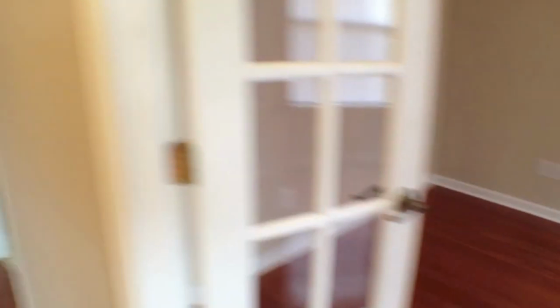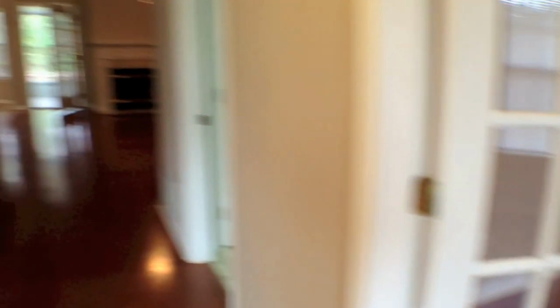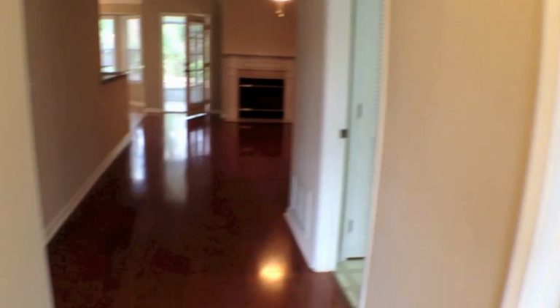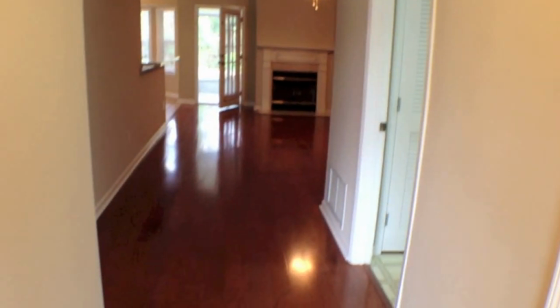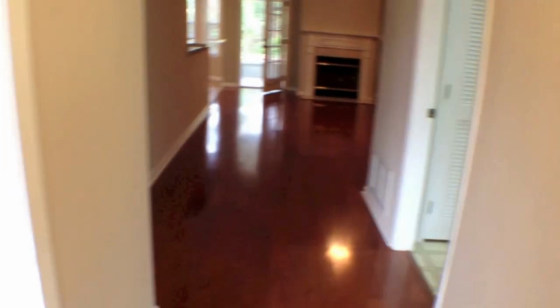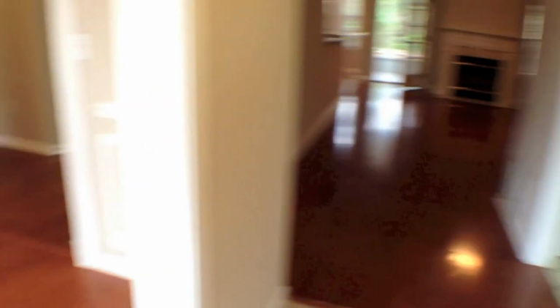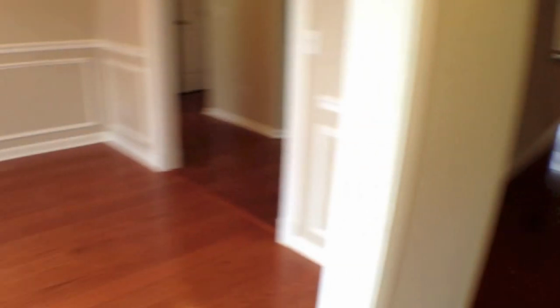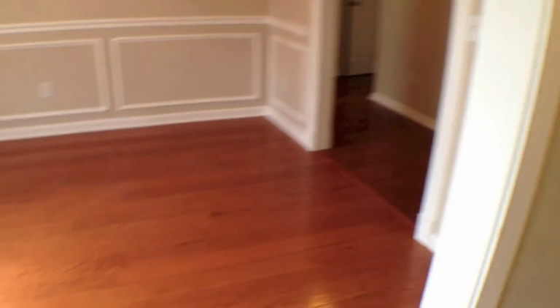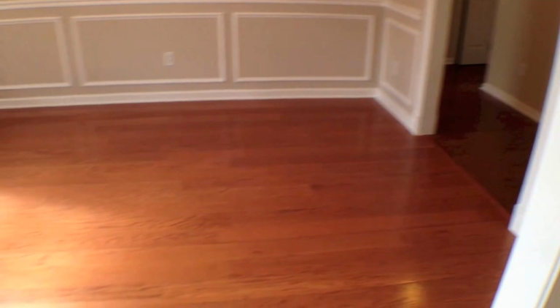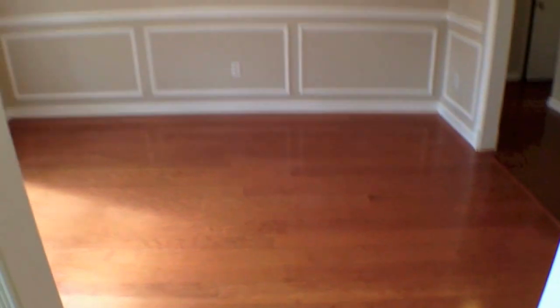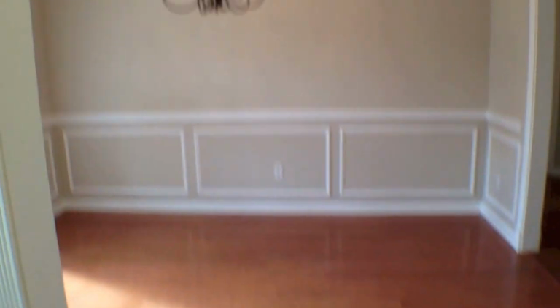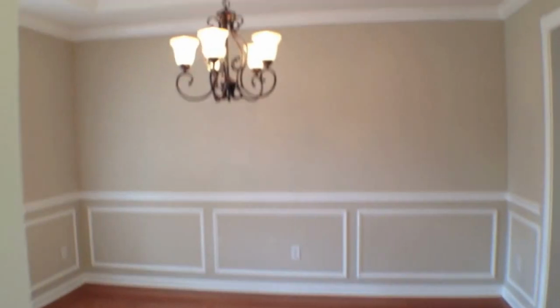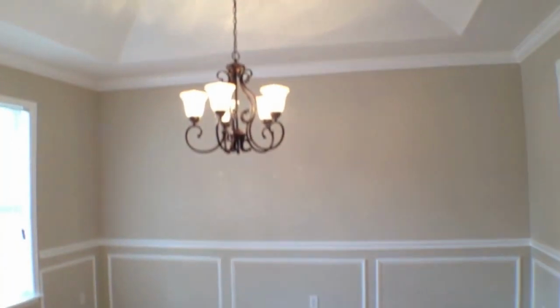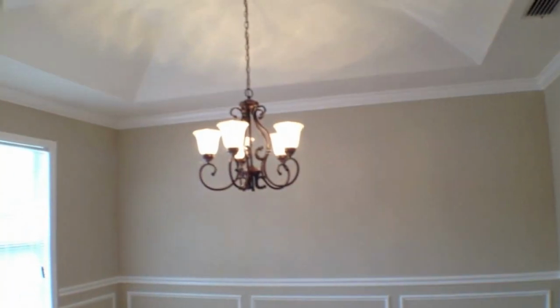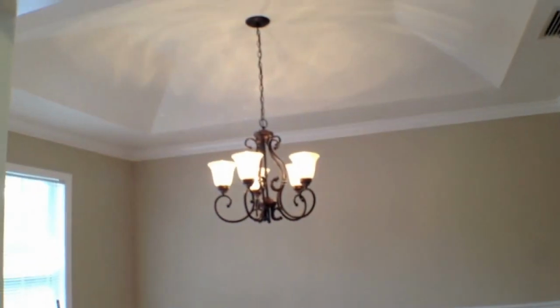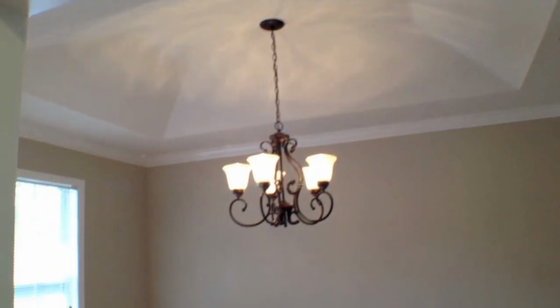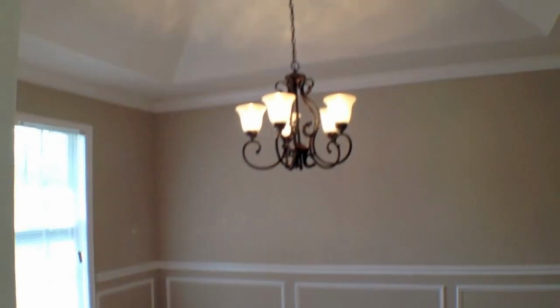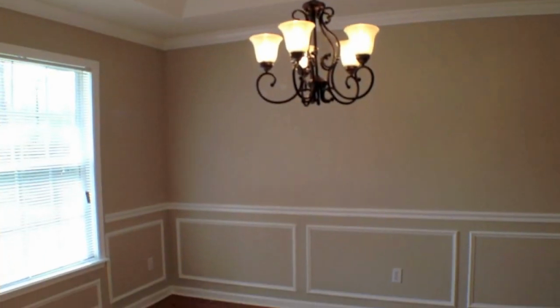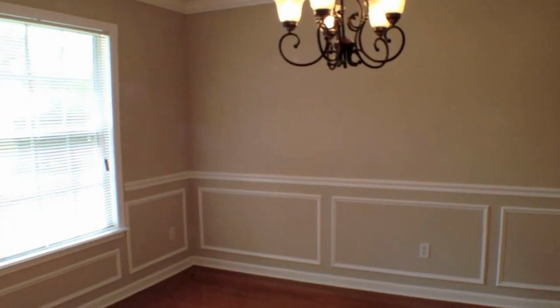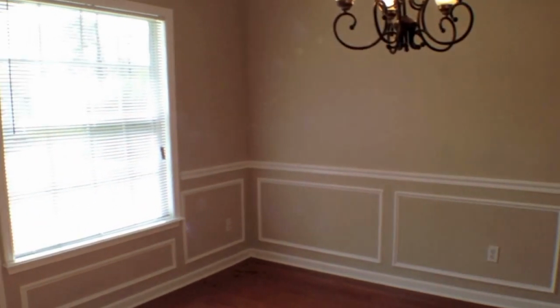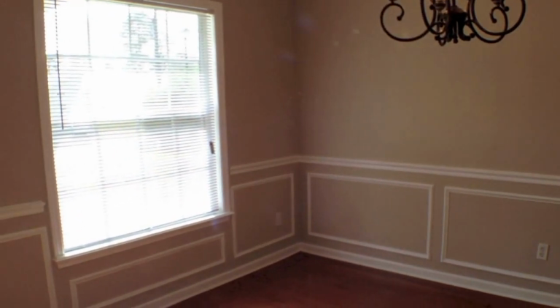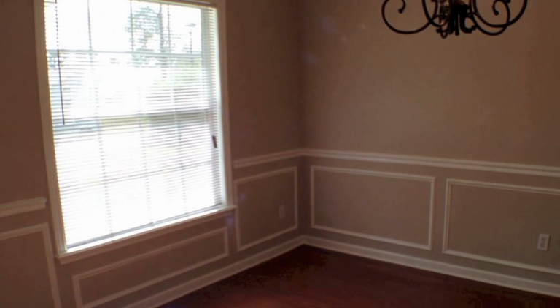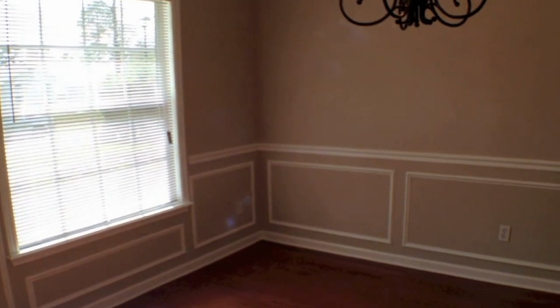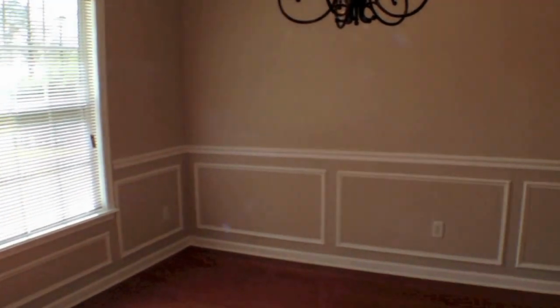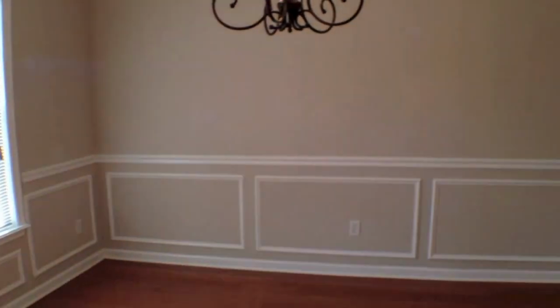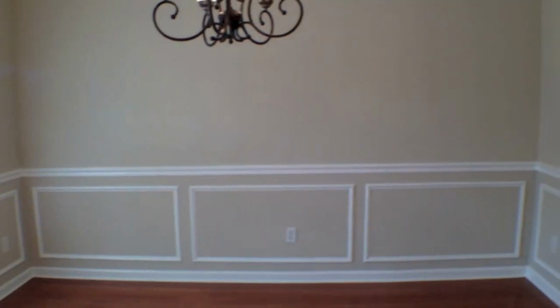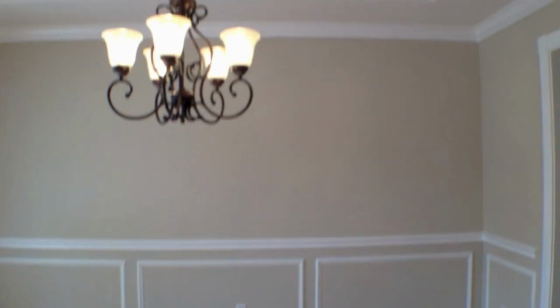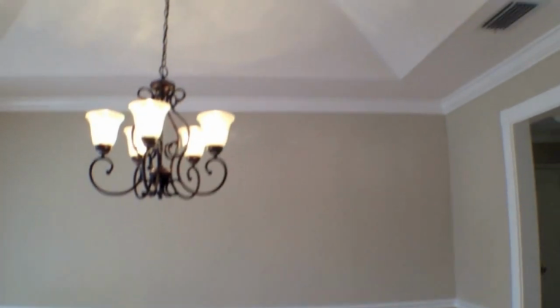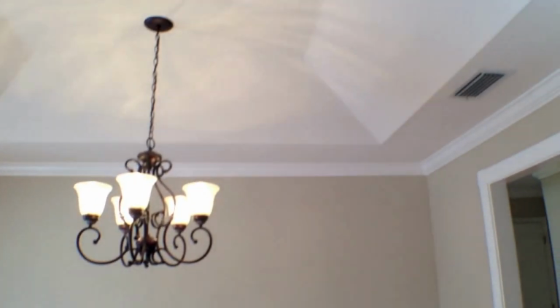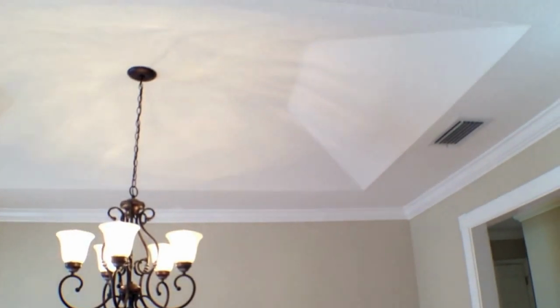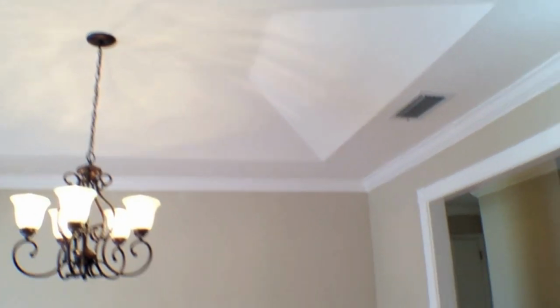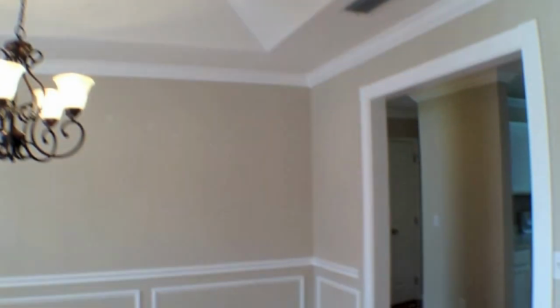And if you look to the left, you will see the formal dining room — a nice big window, wainscoting, and tray ceilings.